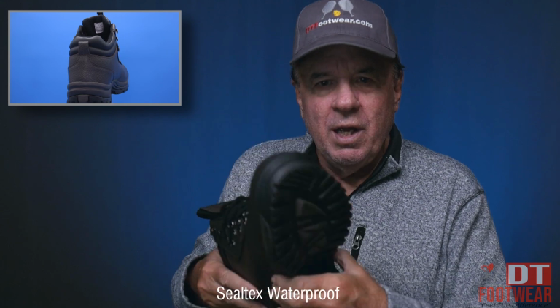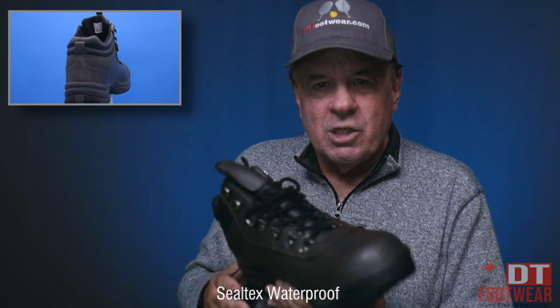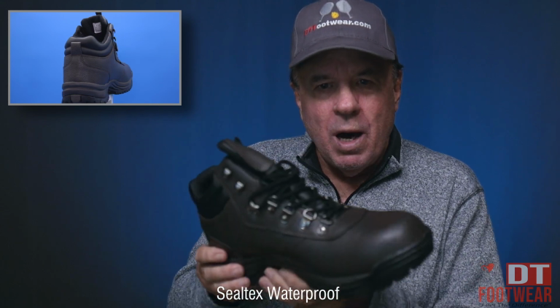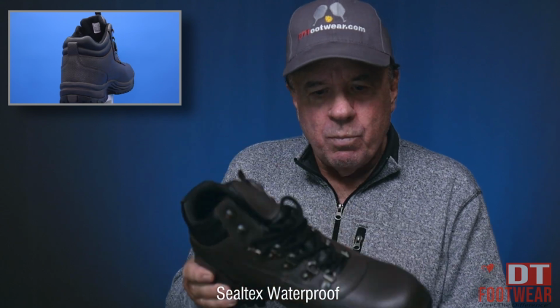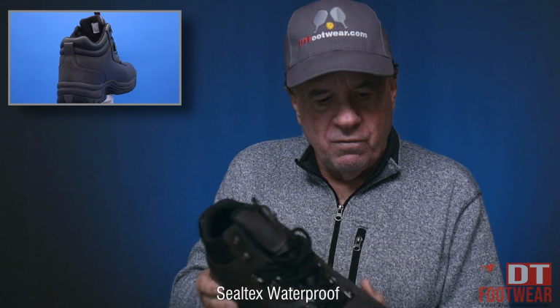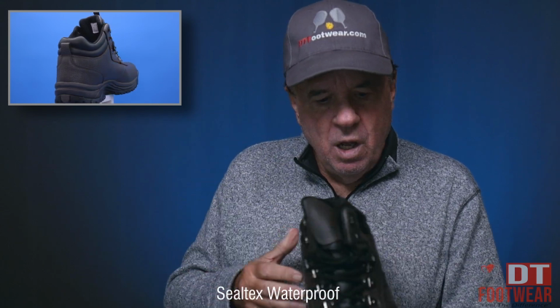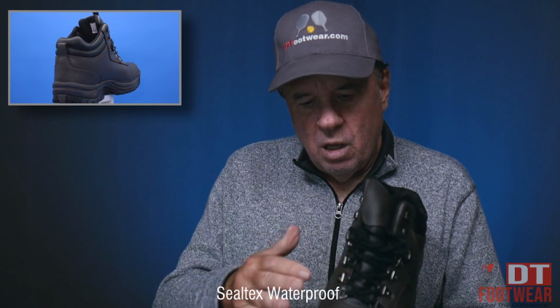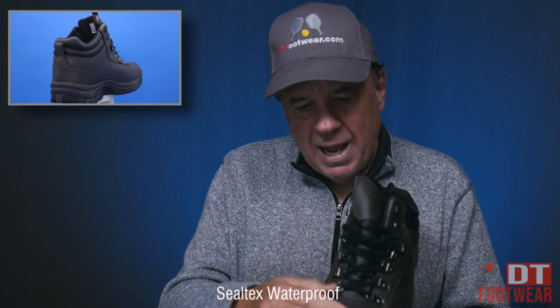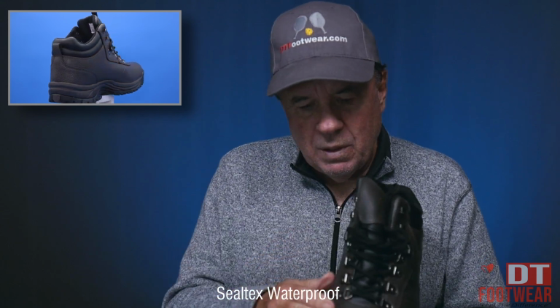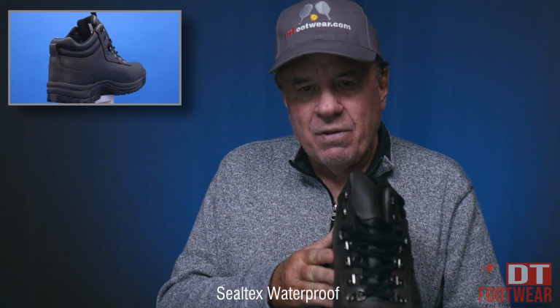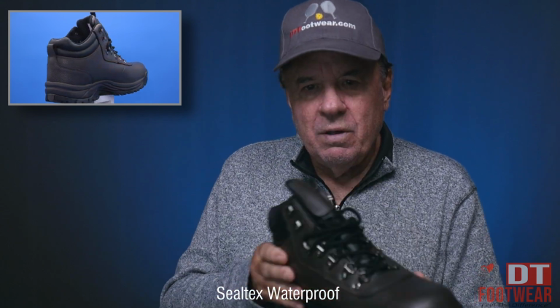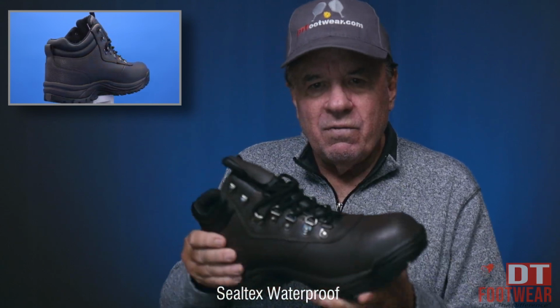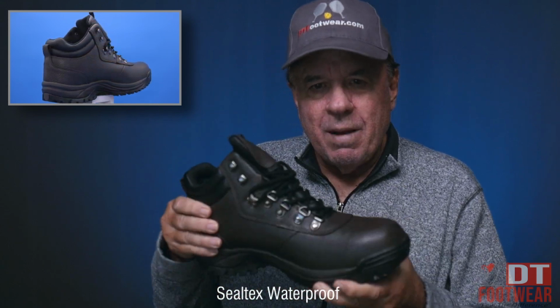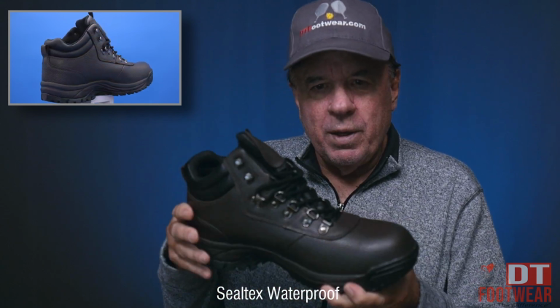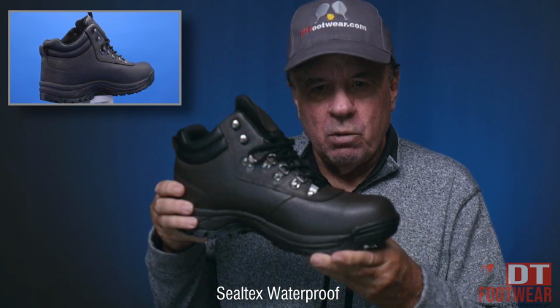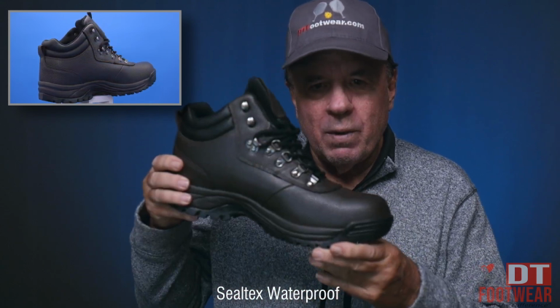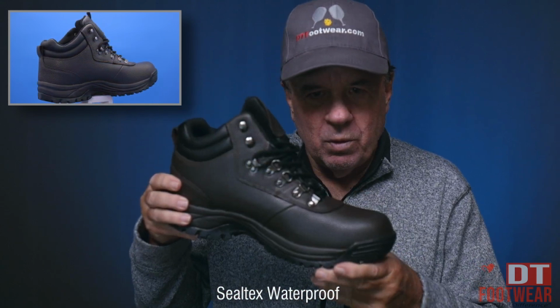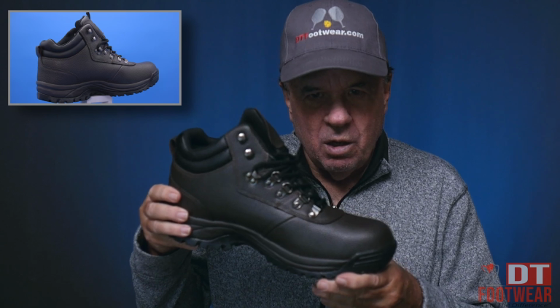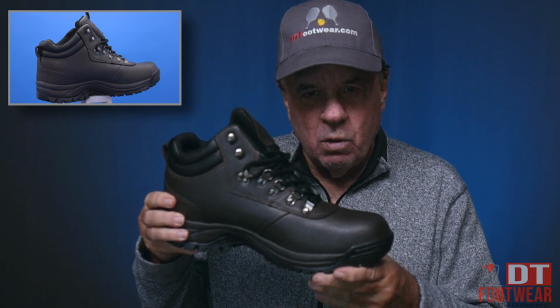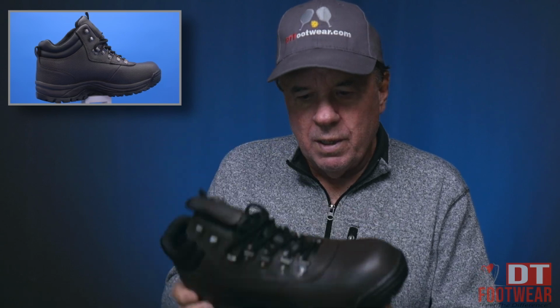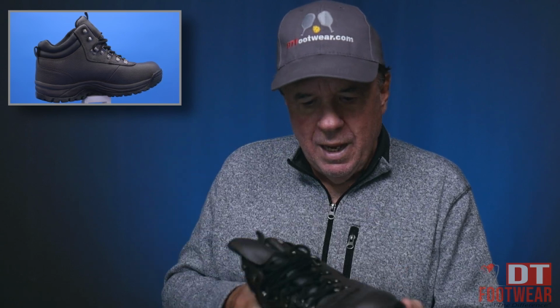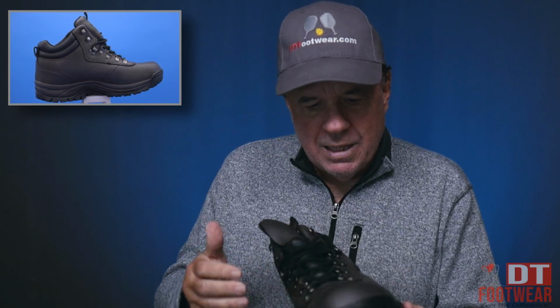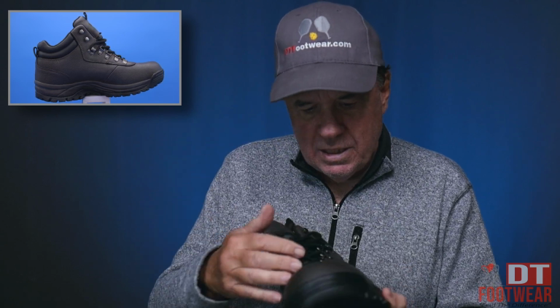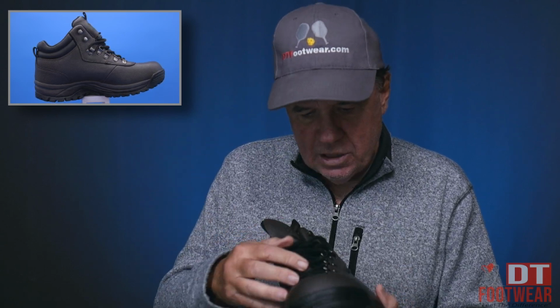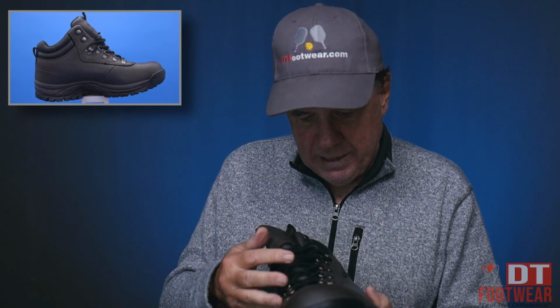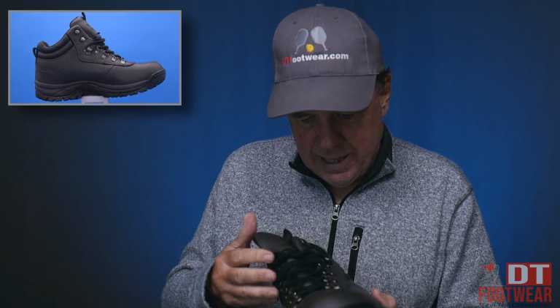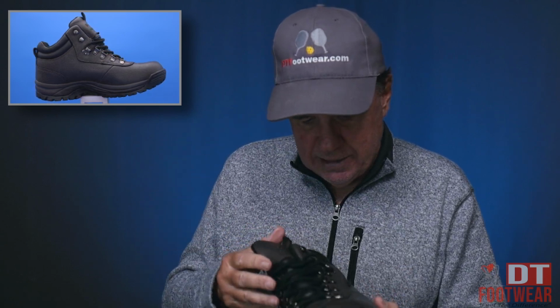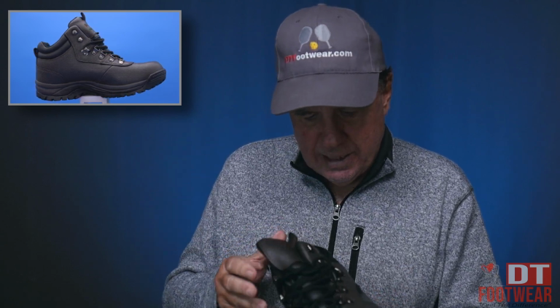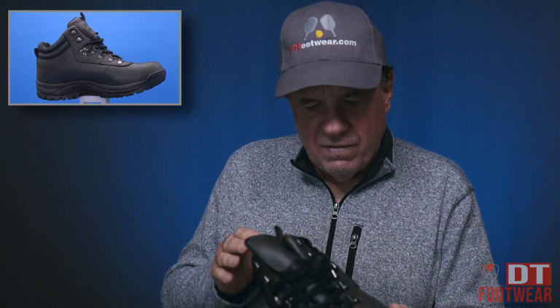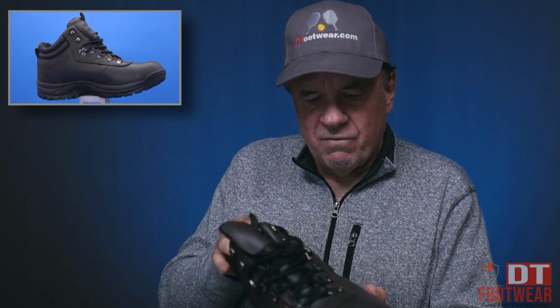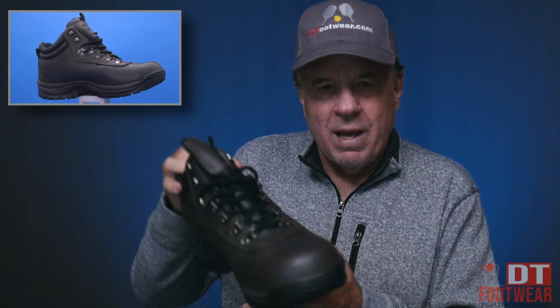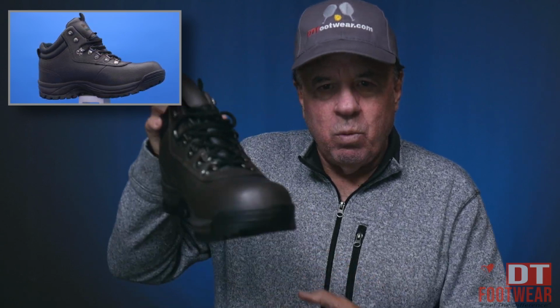It's waterproof. All Napa leather from that point. It has a grosgrain — what they call grosgrain — and has the speed lace and everything from that point.